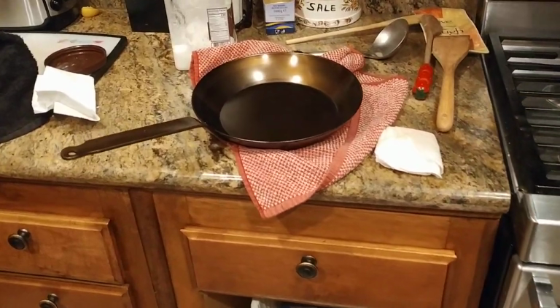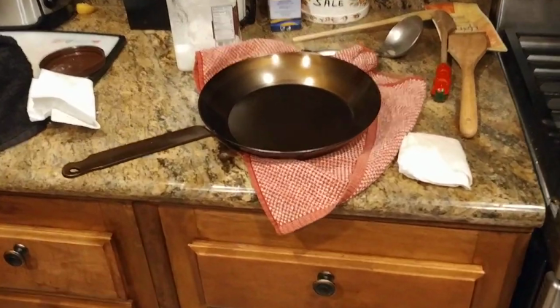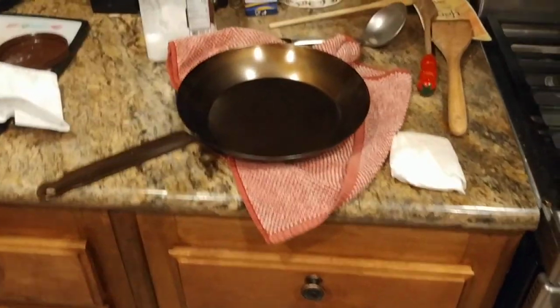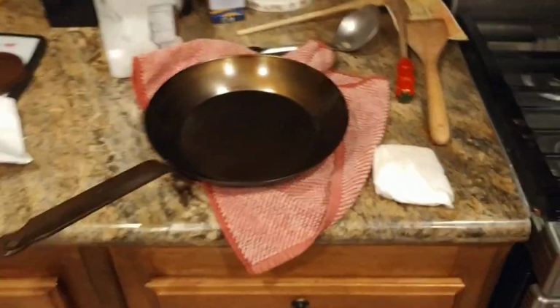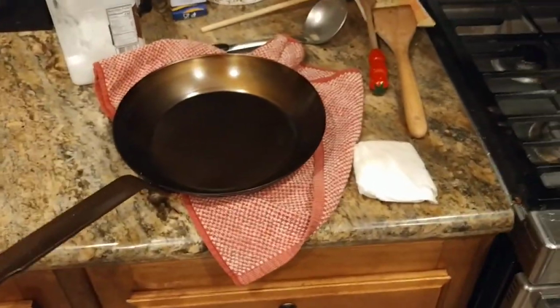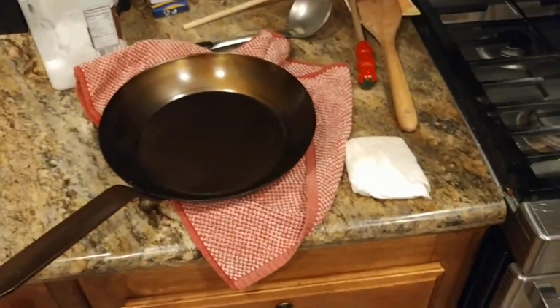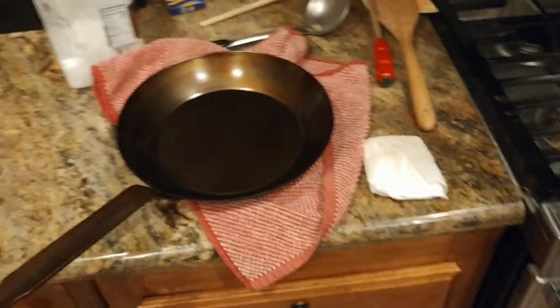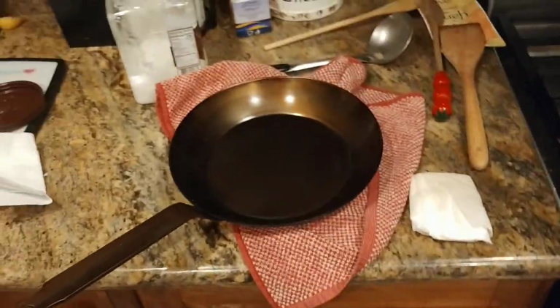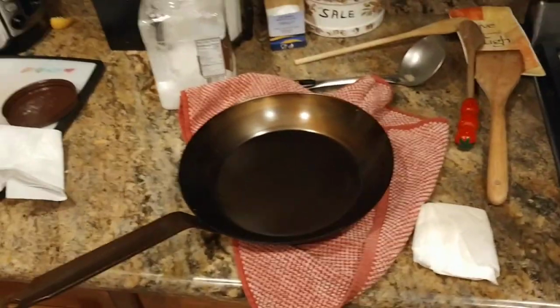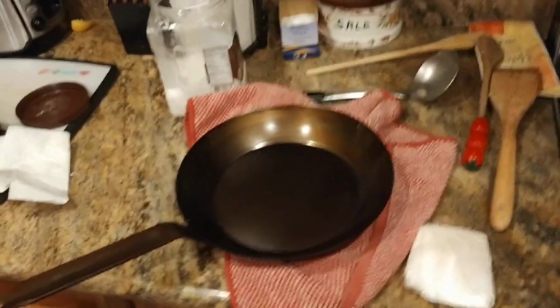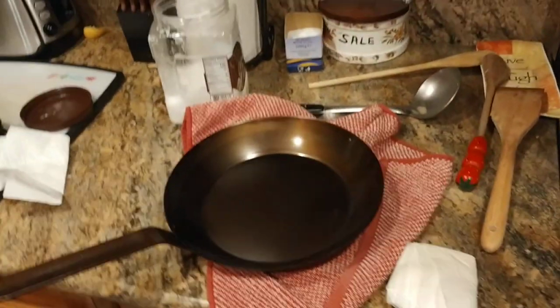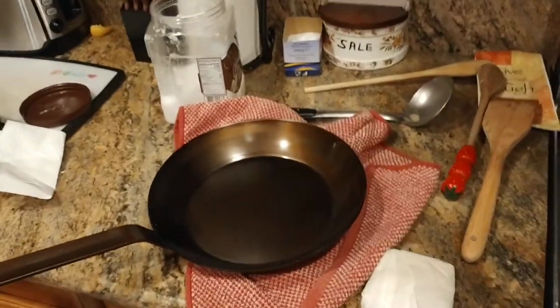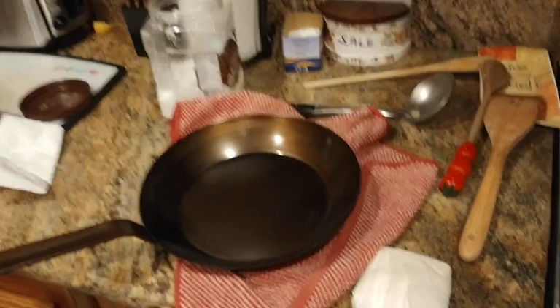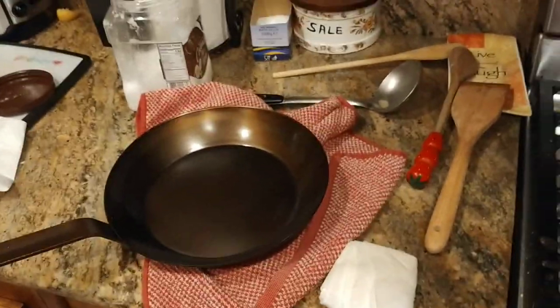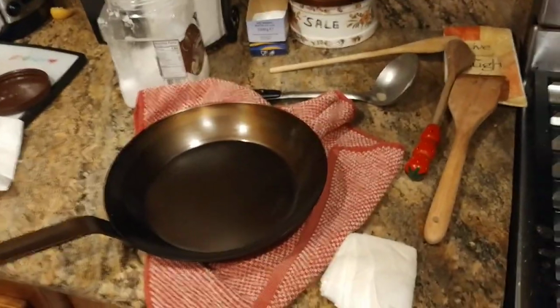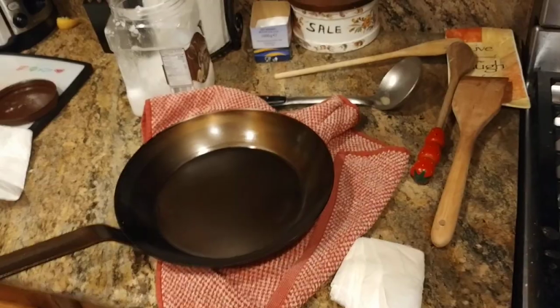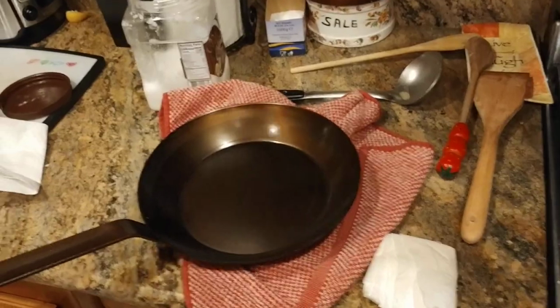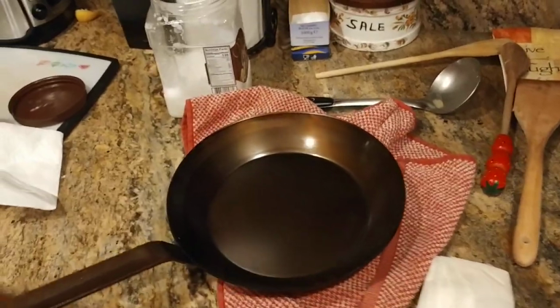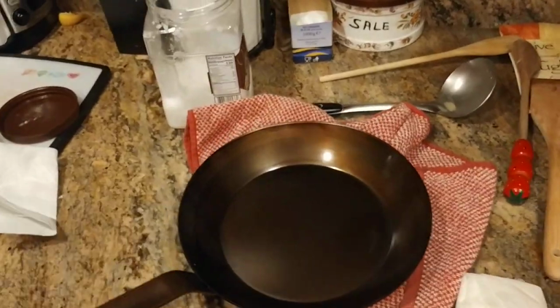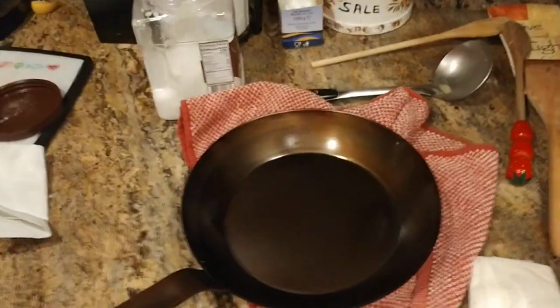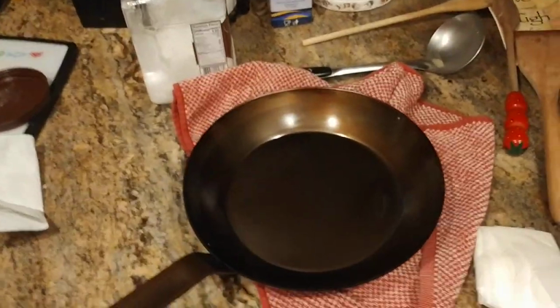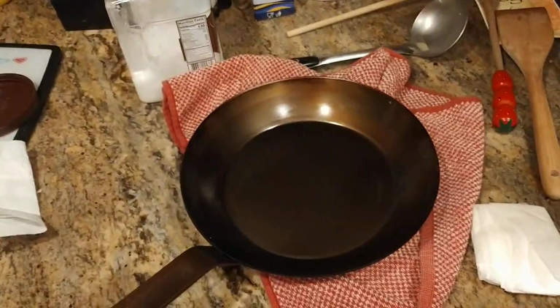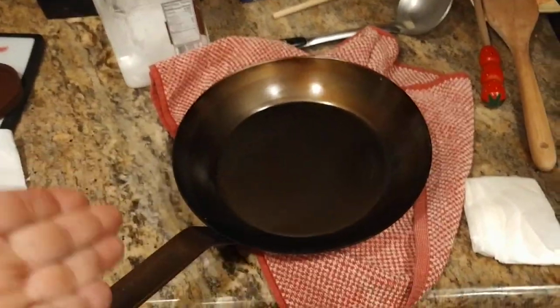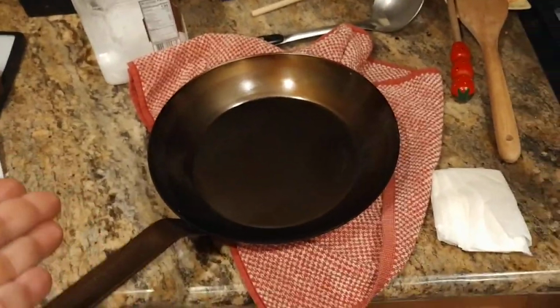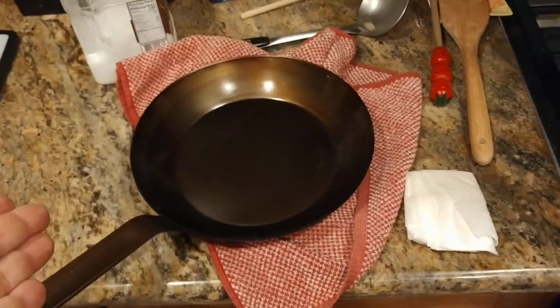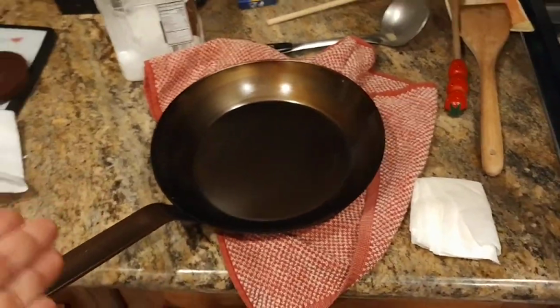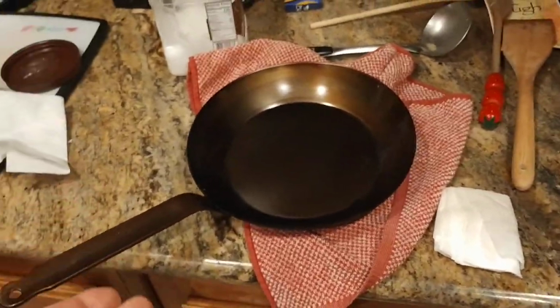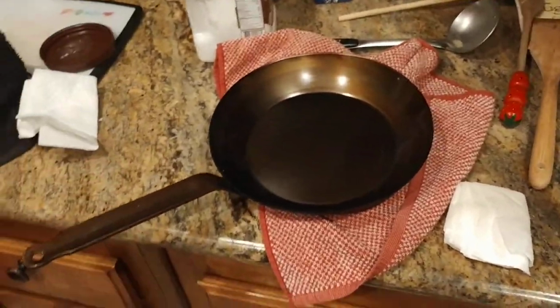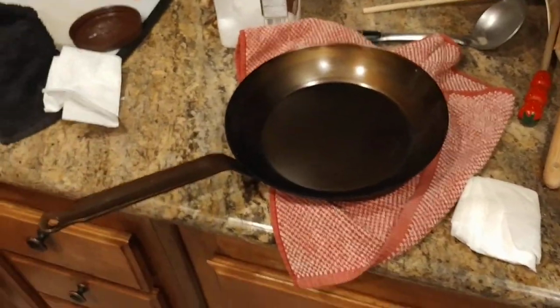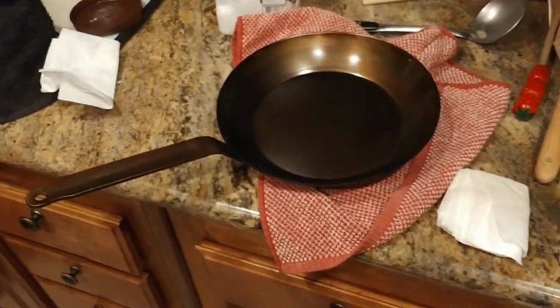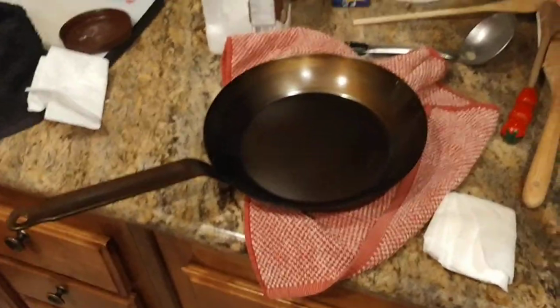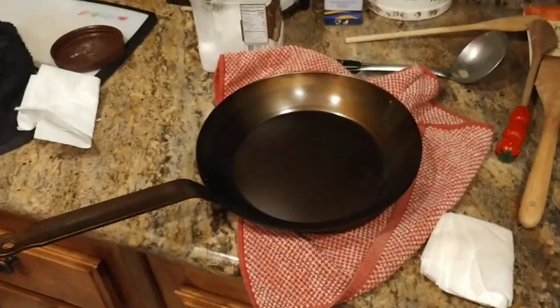What is up YouTube people? Kudumaloy here coming at you with another exciting video. This is another chapter in the carbon steel pan seasoning process.